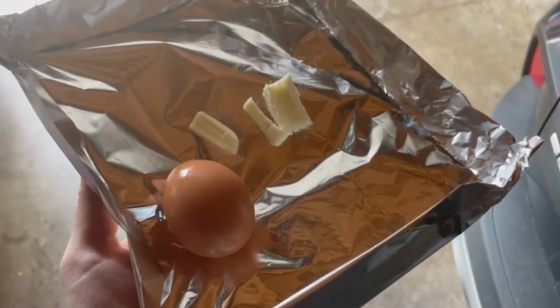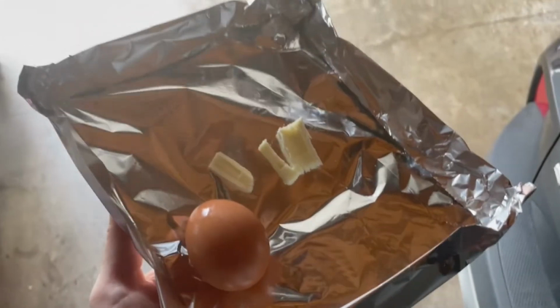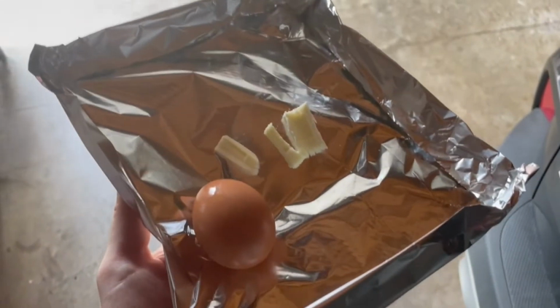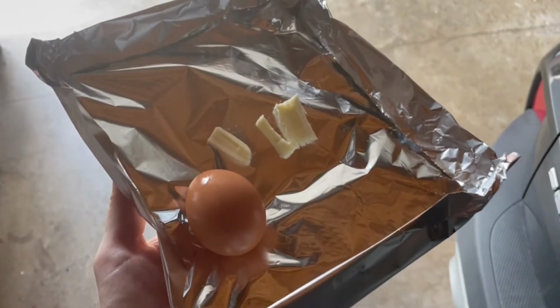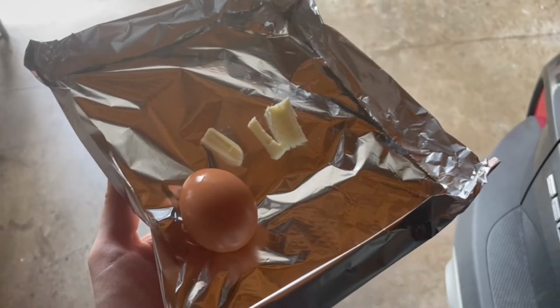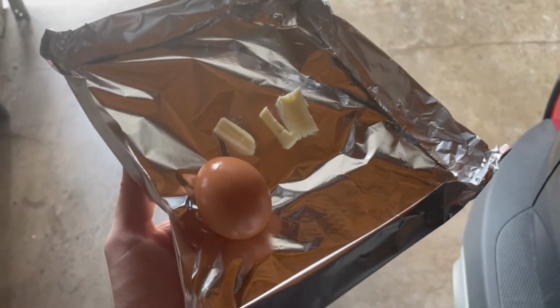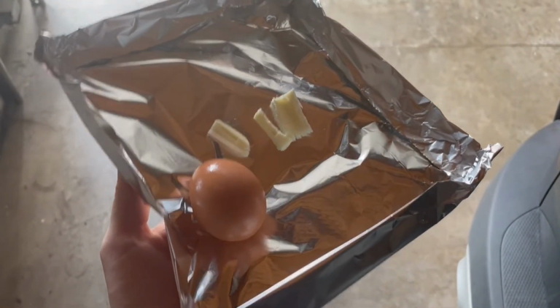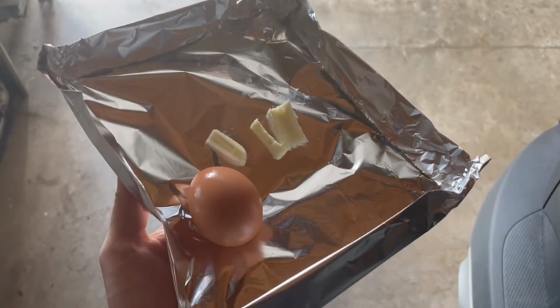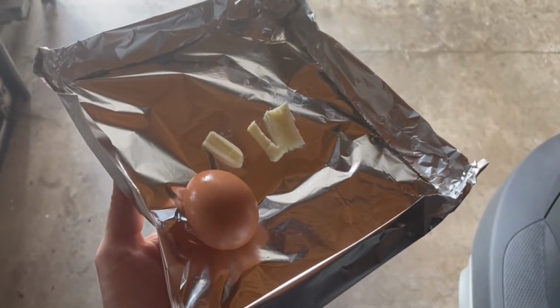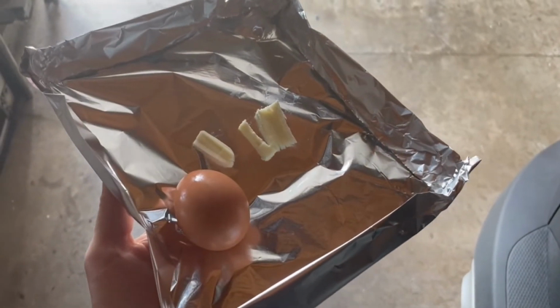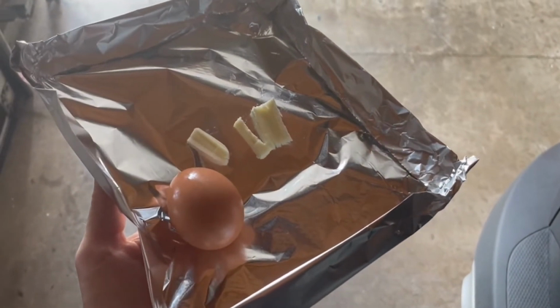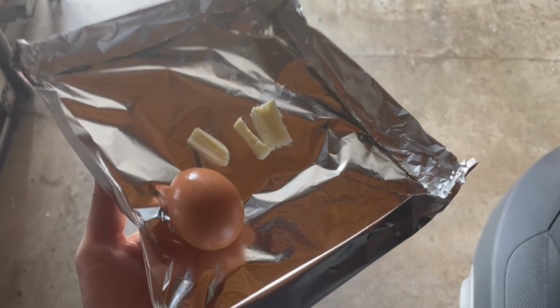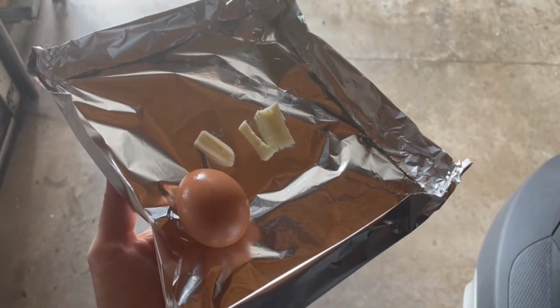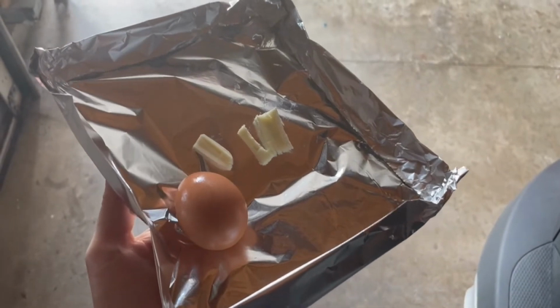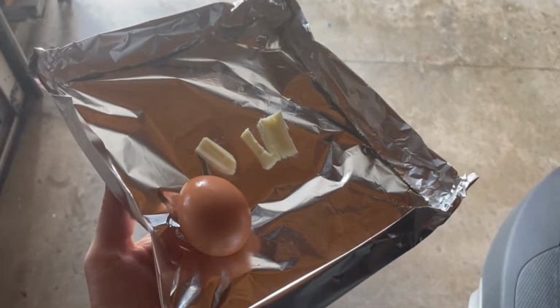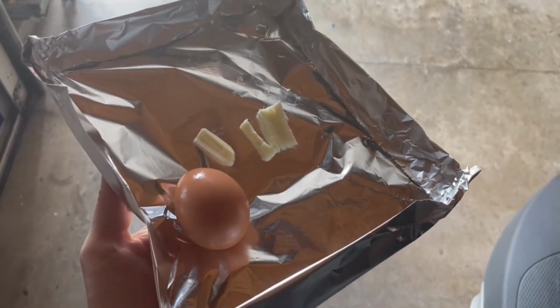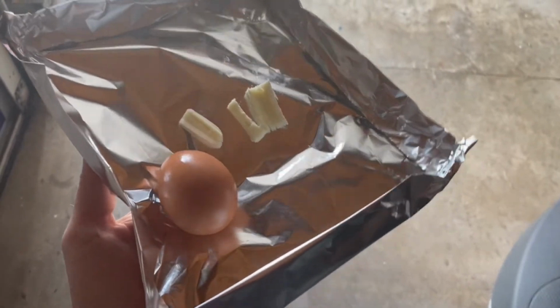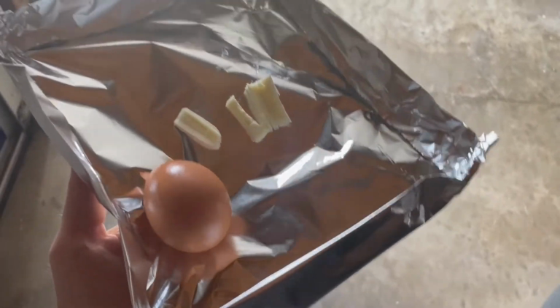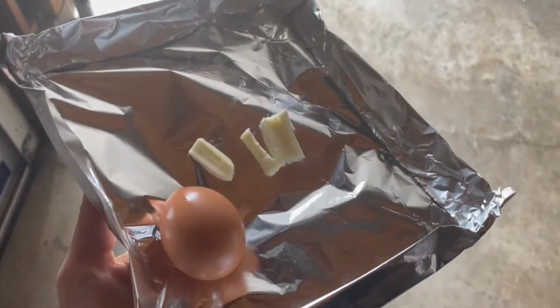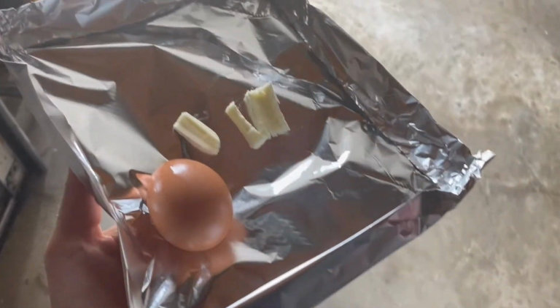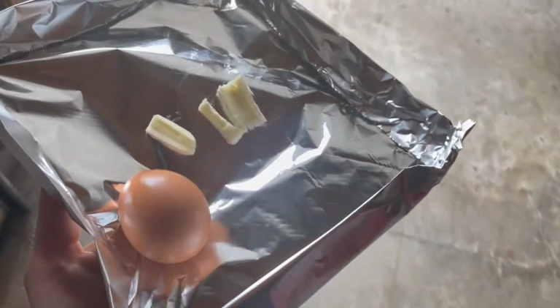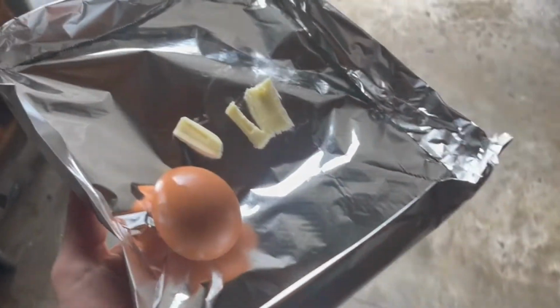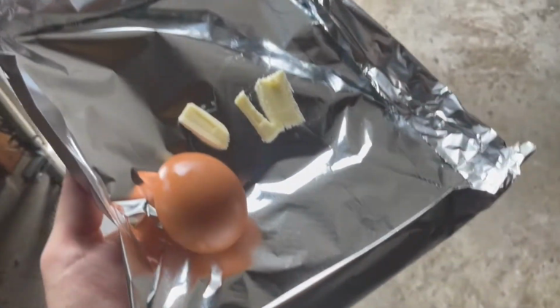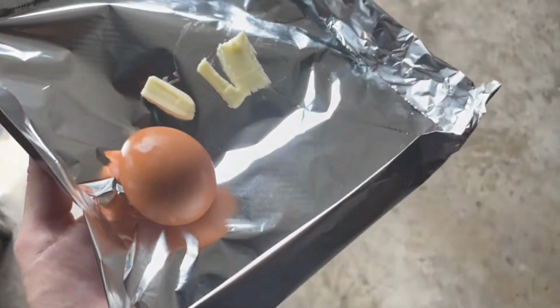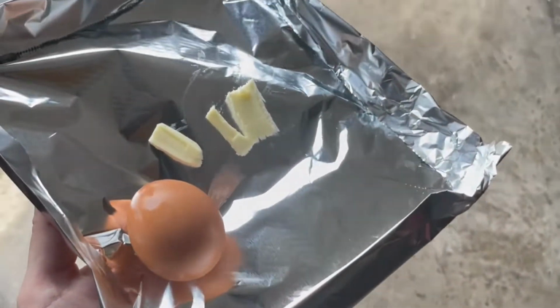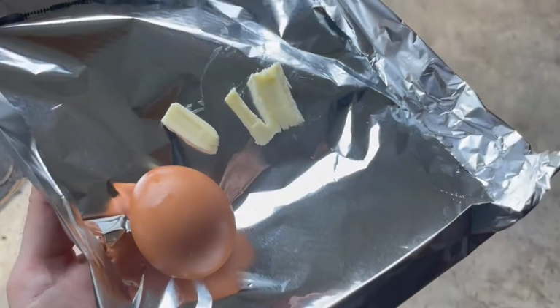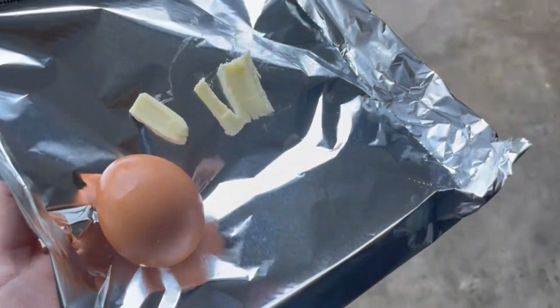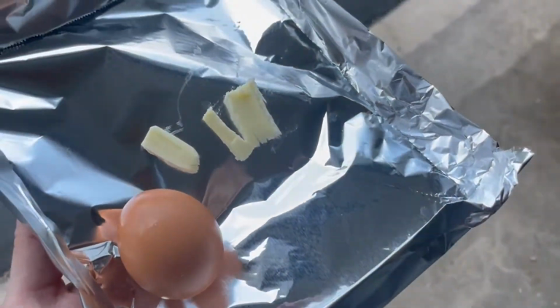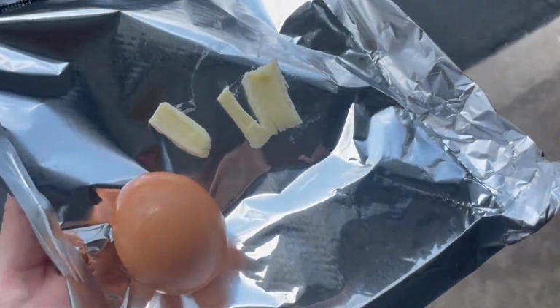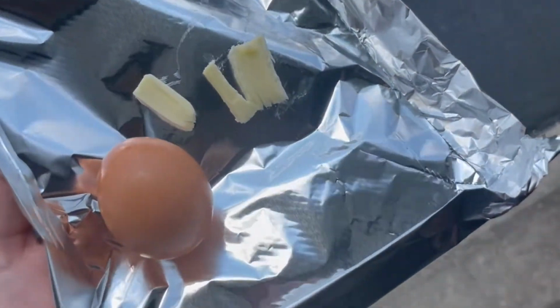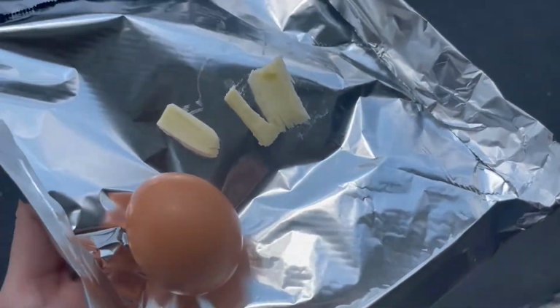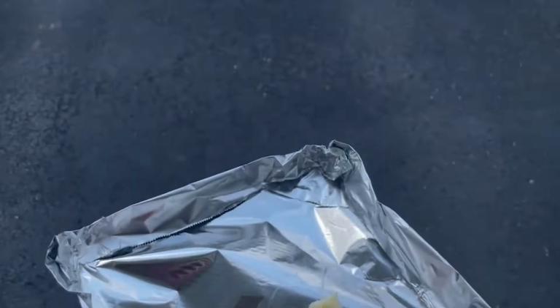In the name of science, we are going to see if we can cook an egg outside. The feel-like temperature today is supposed to be 110 degrees. Right now it's in the upper 90s.